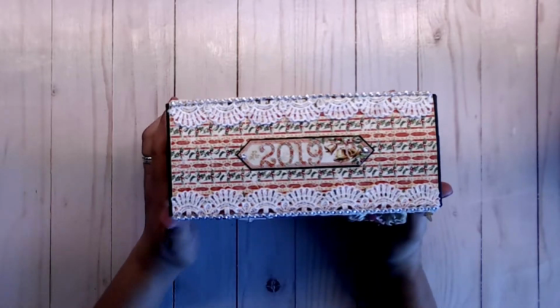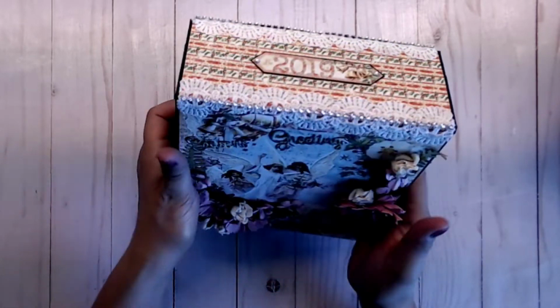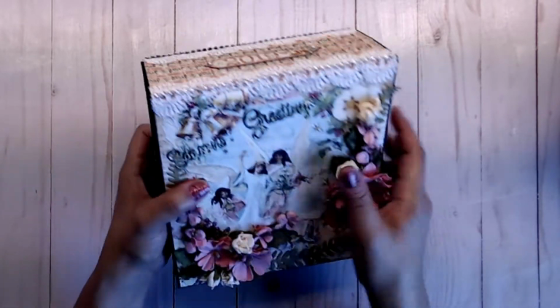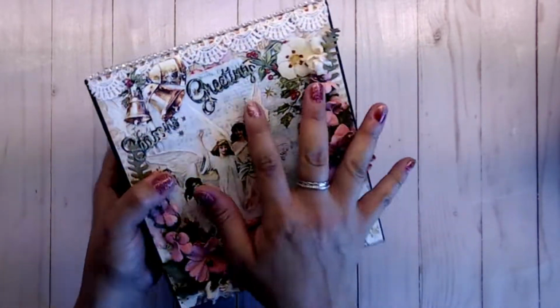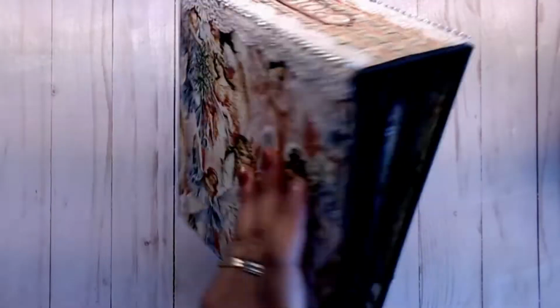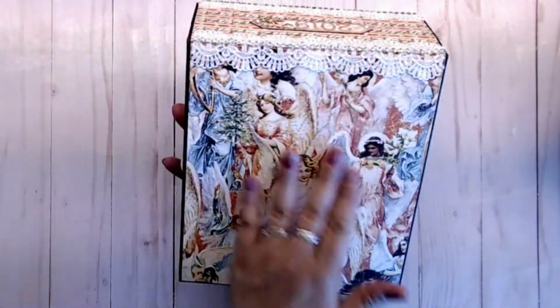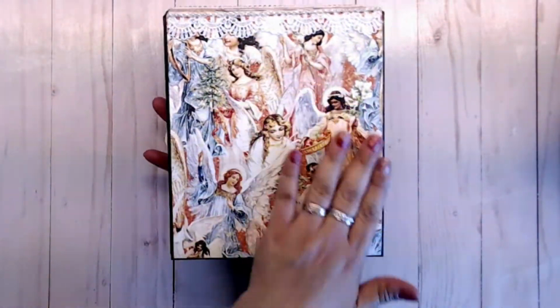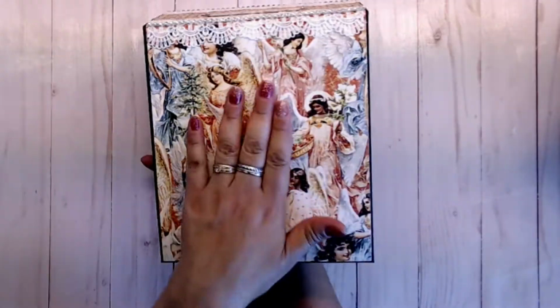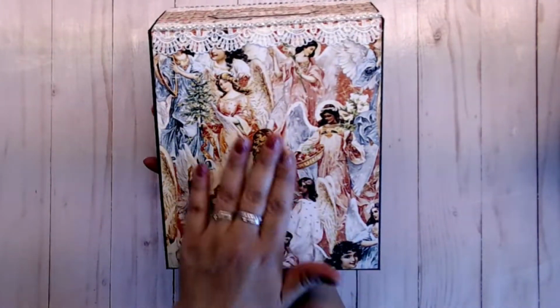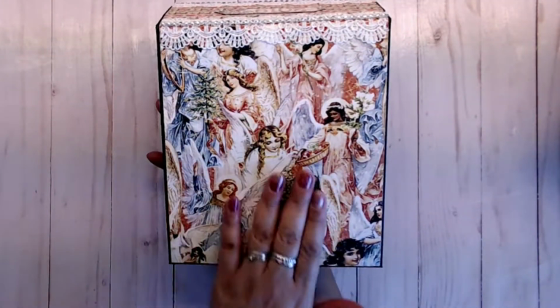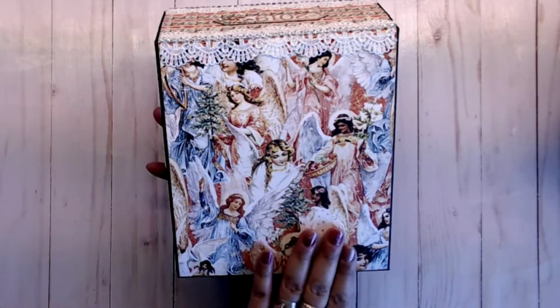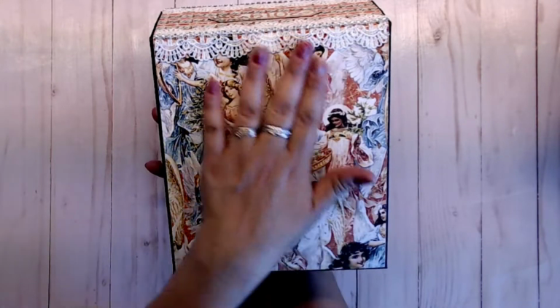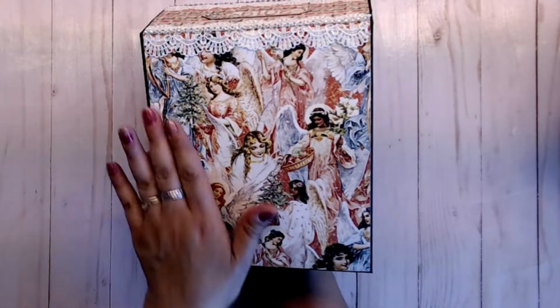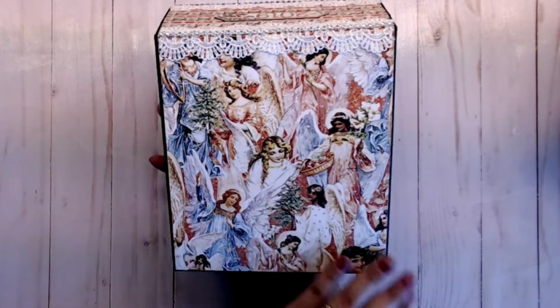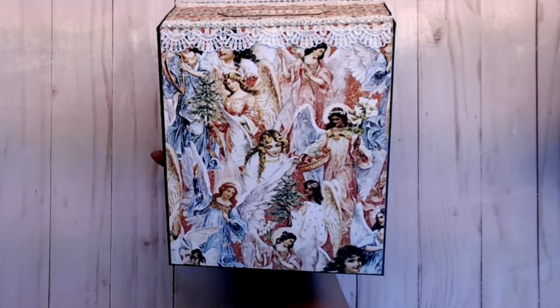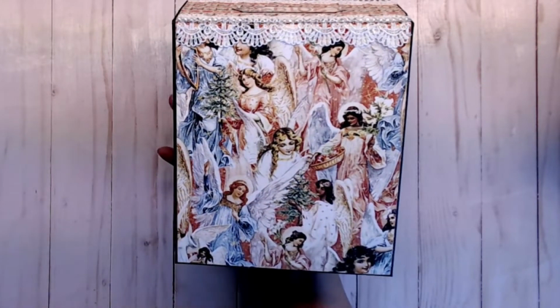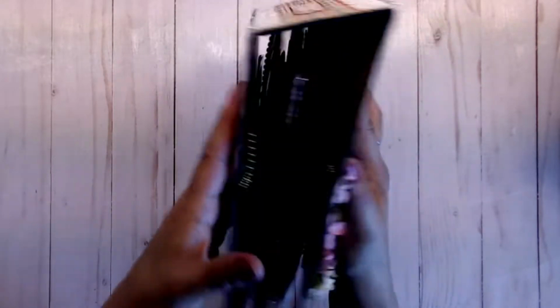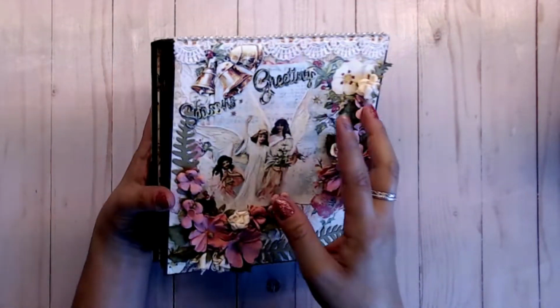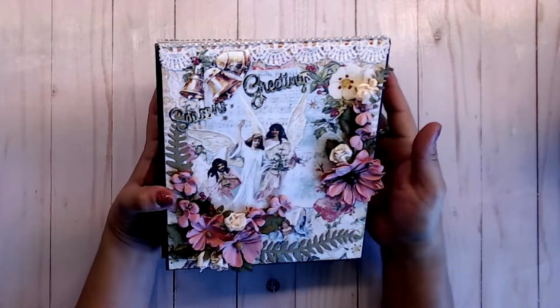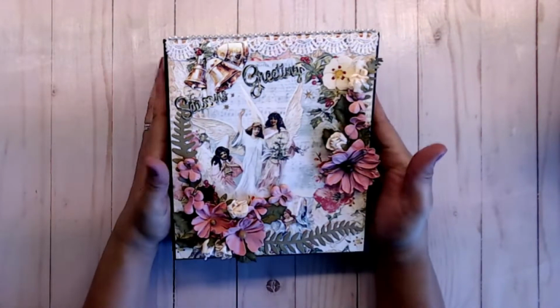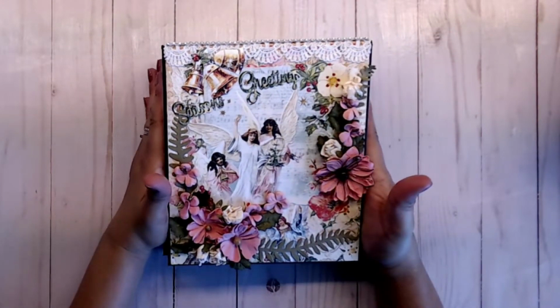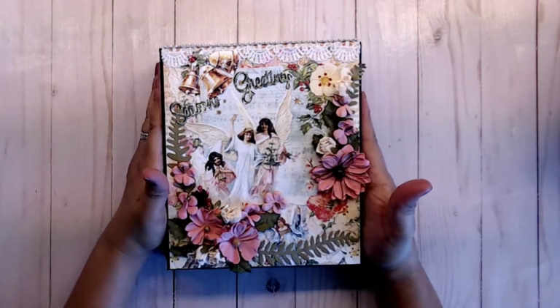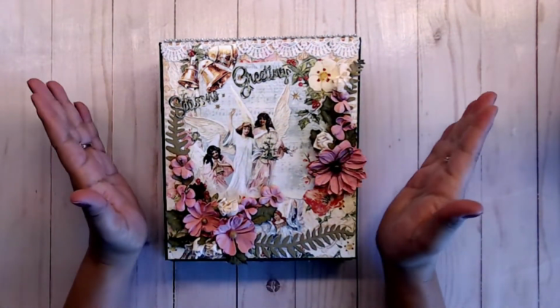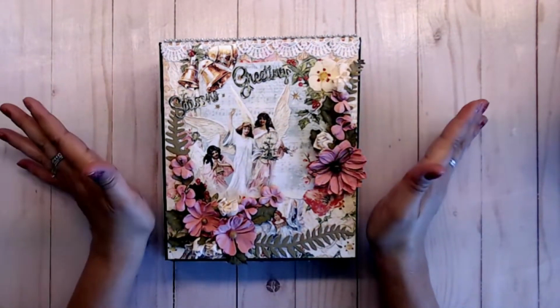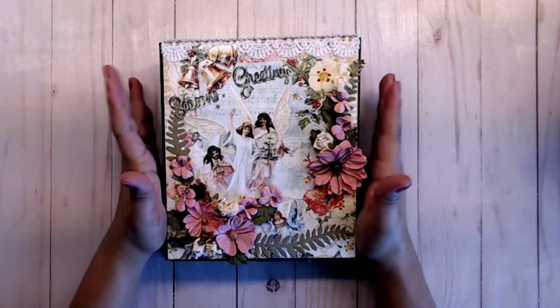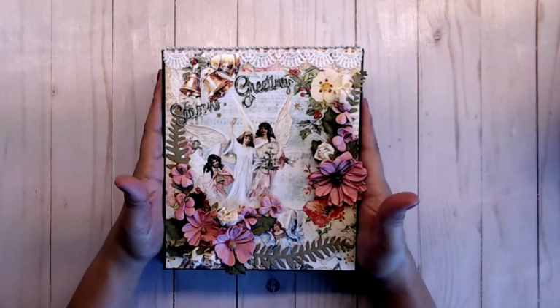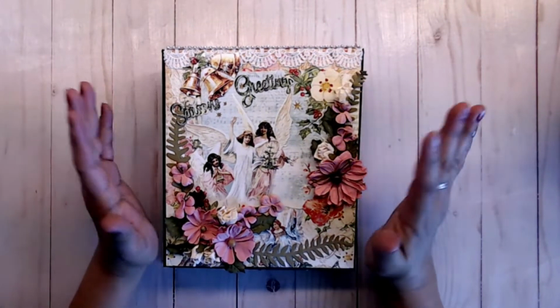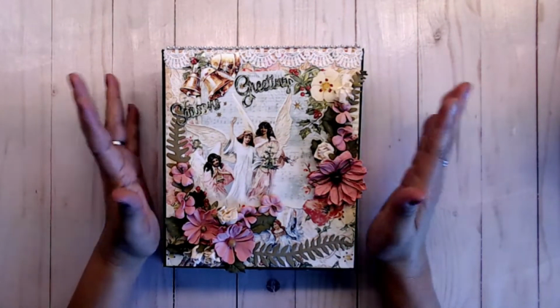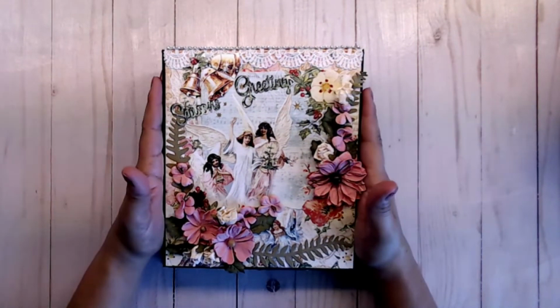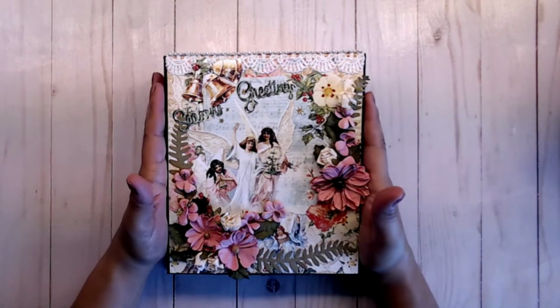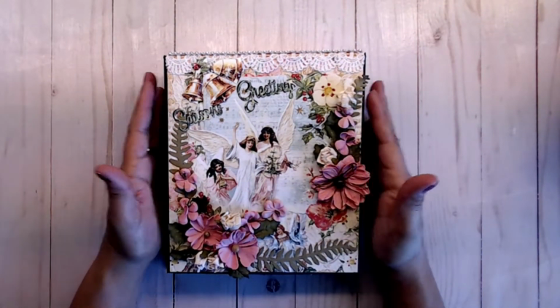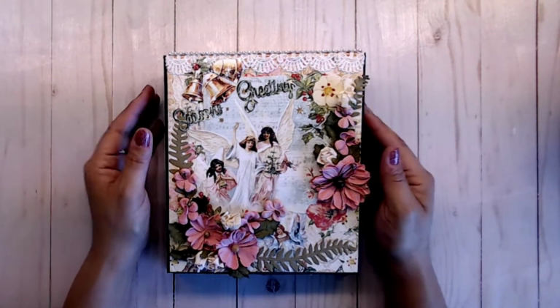The back looks like this. I used this pretty angel paper. I just love this one. So if you love angels, this is the collection for you. It's full of angels. It's so pretty.